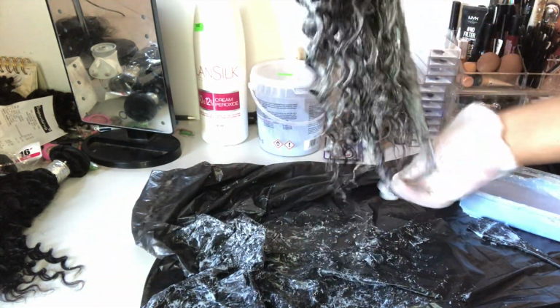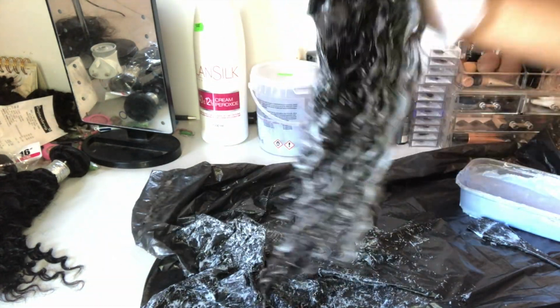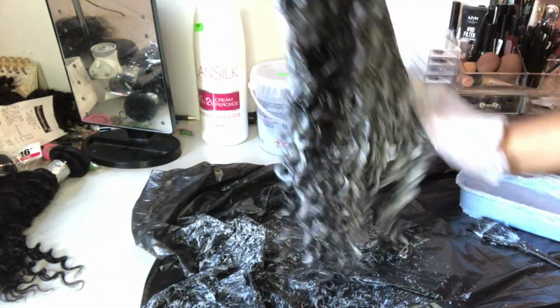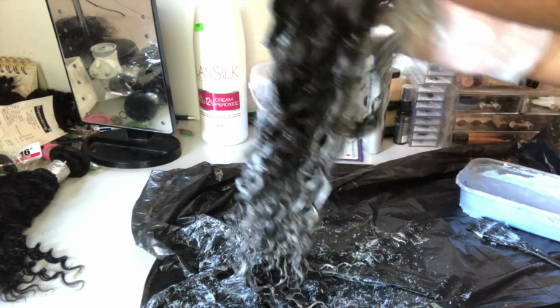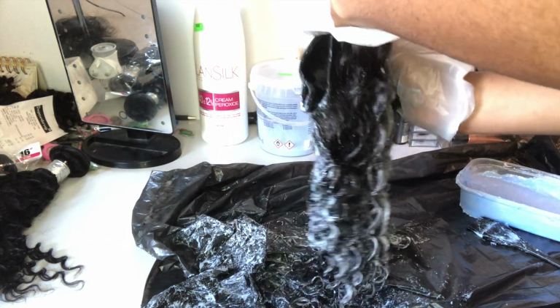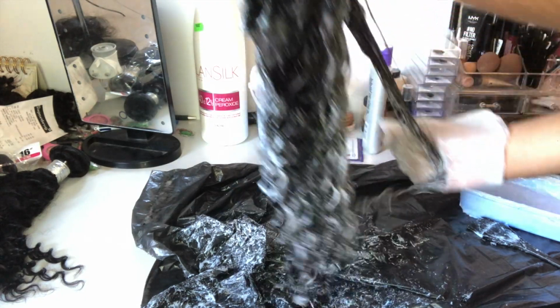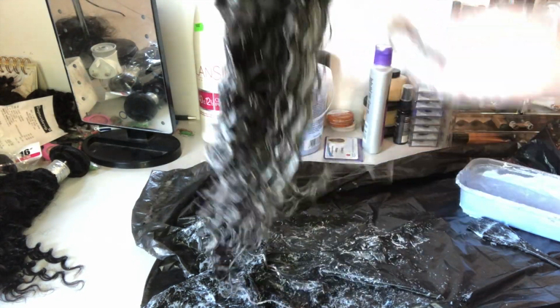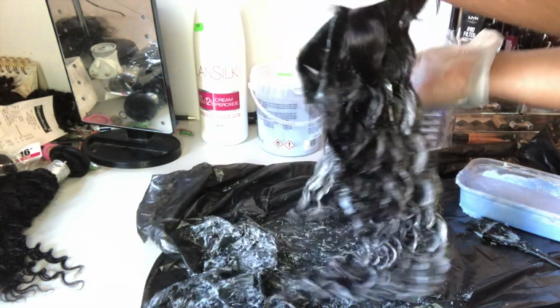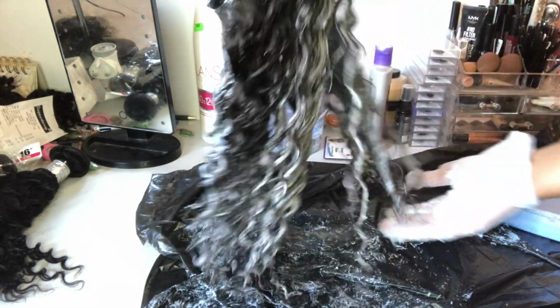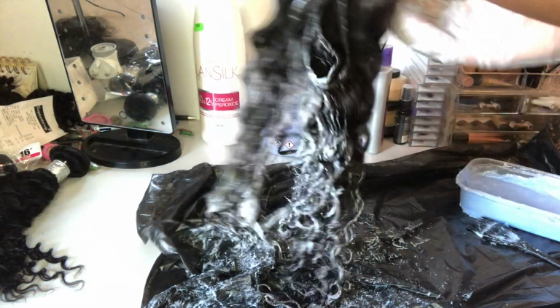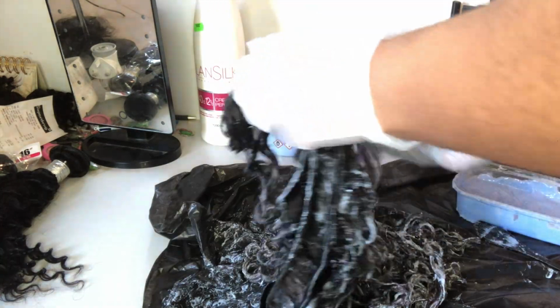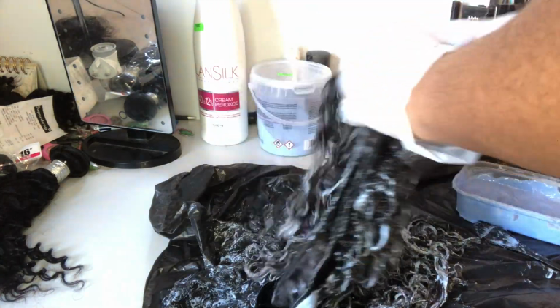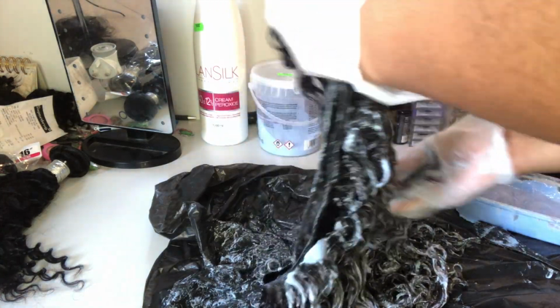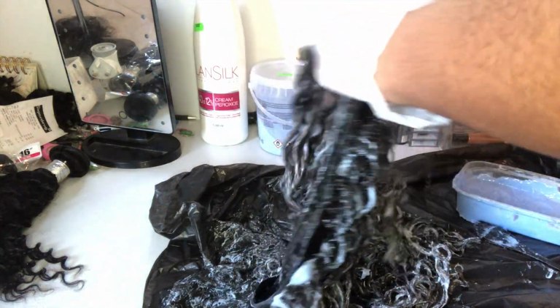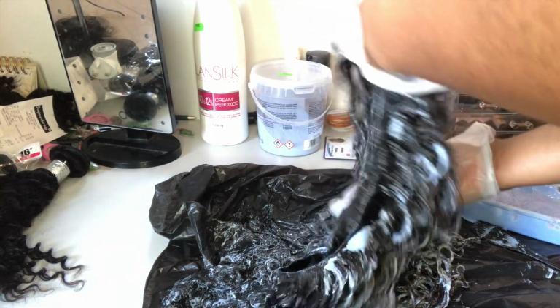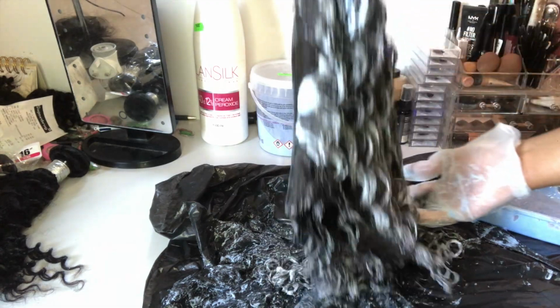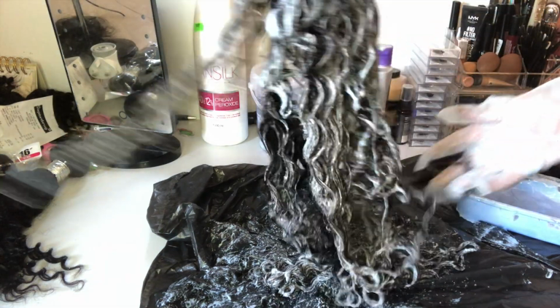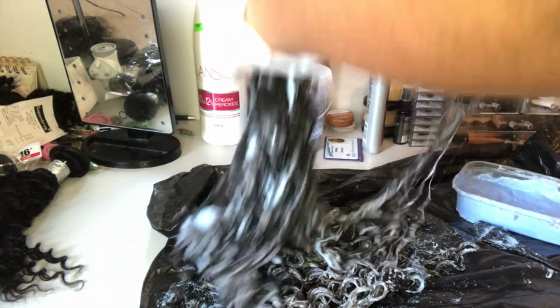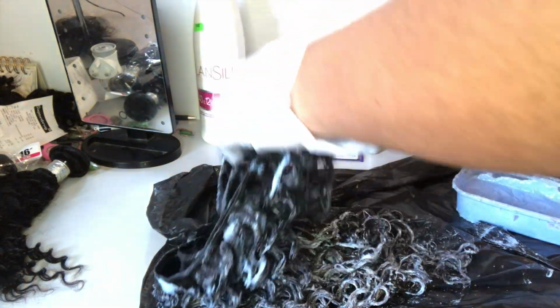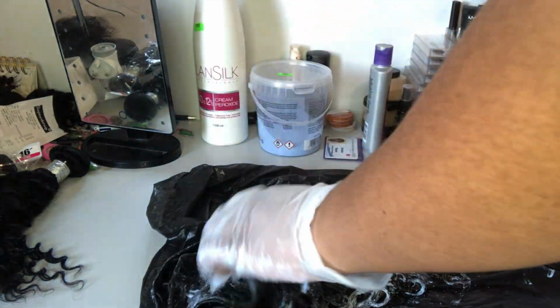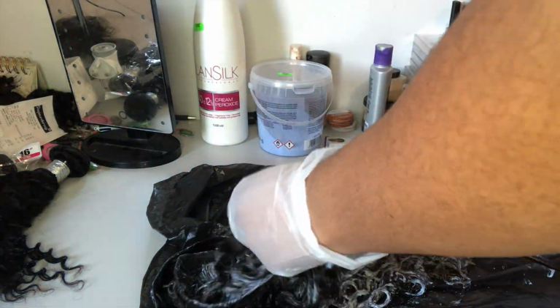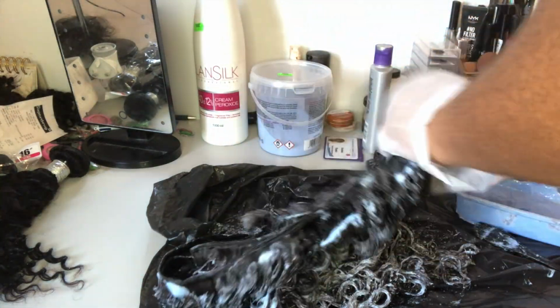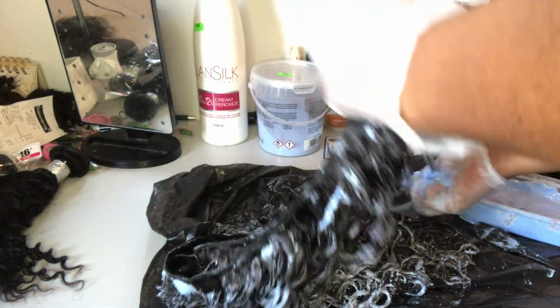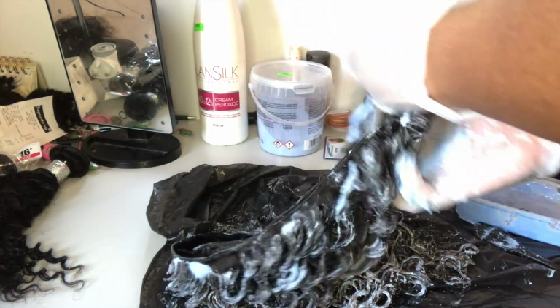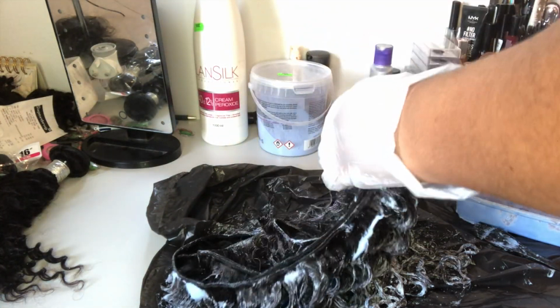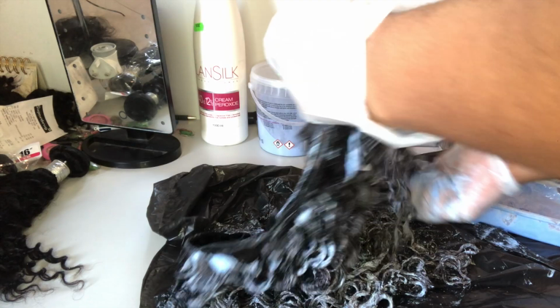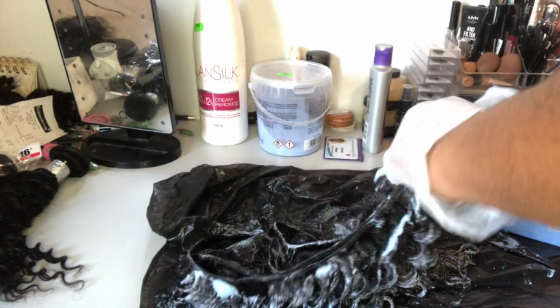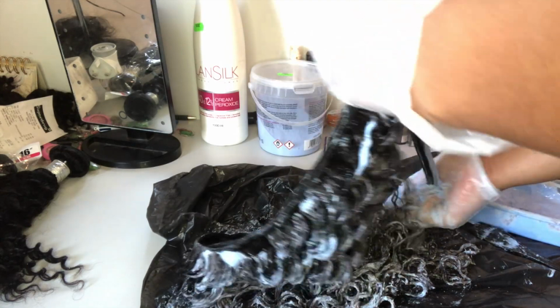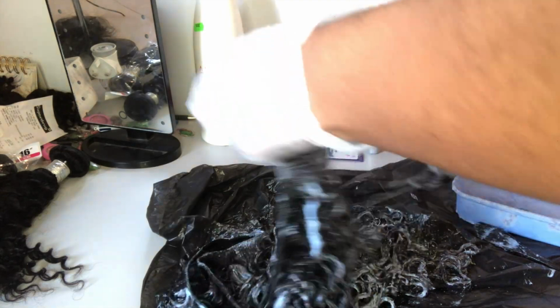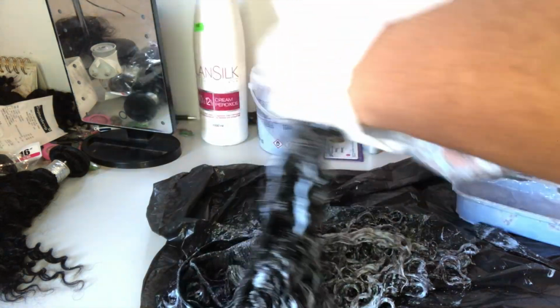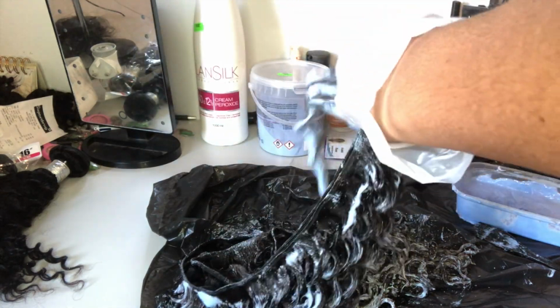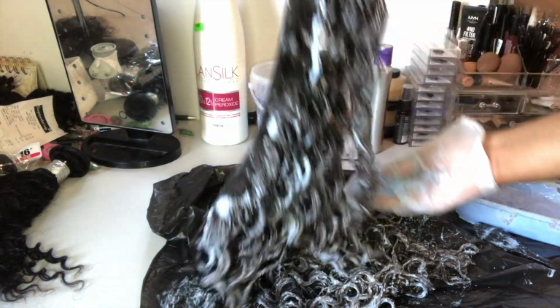Once I'd coated the hair on the outer bit of the bundle, I started unraveling the bundle and making sure the bleach was getting onto every single strand, because I didn't want there to be any black strands in my hair once it was finished.